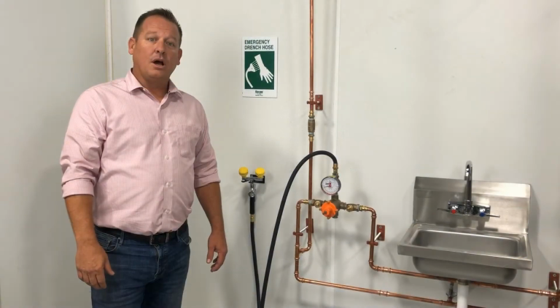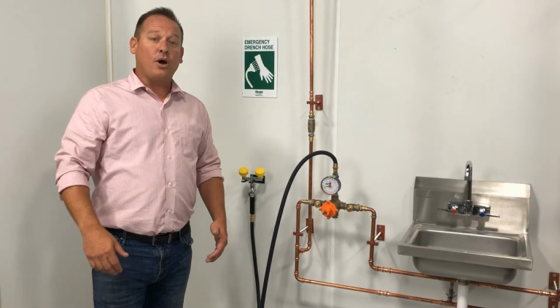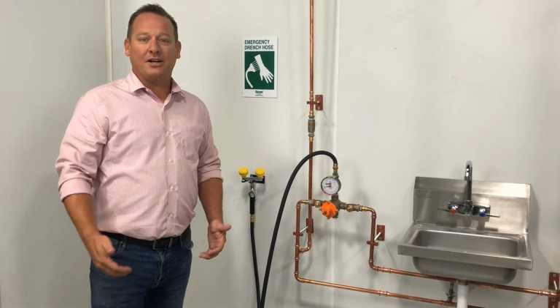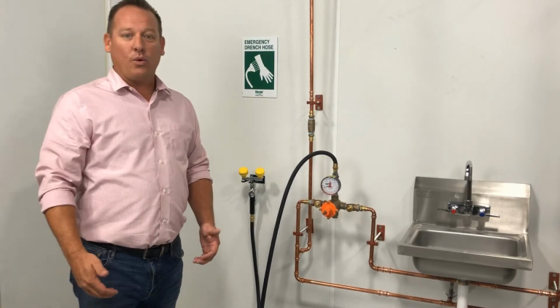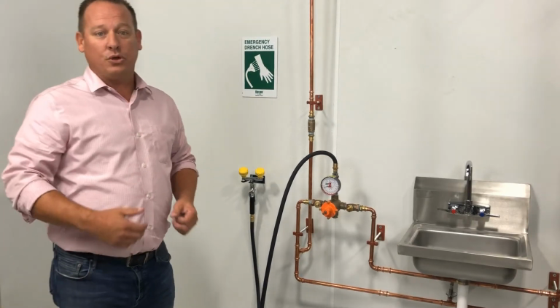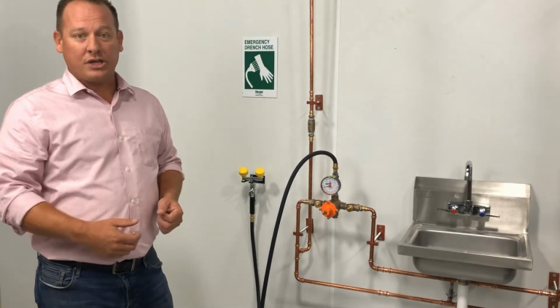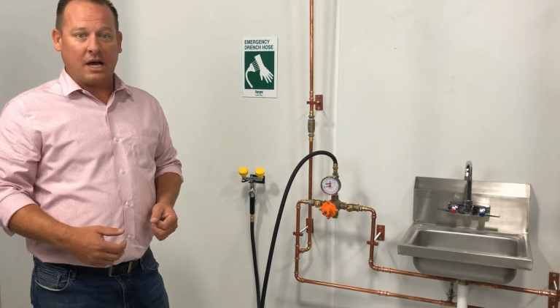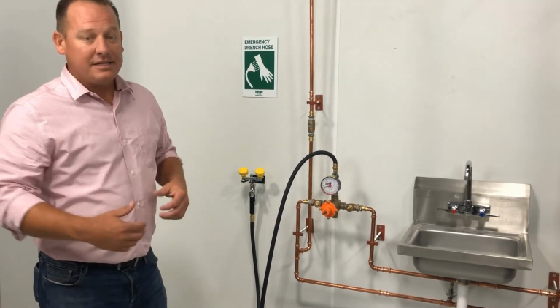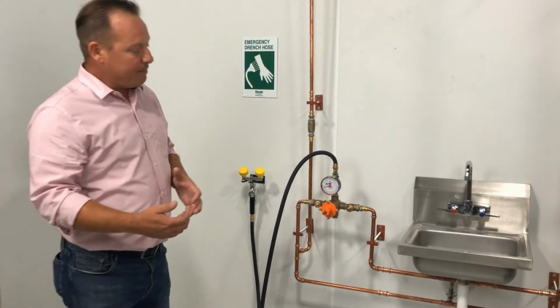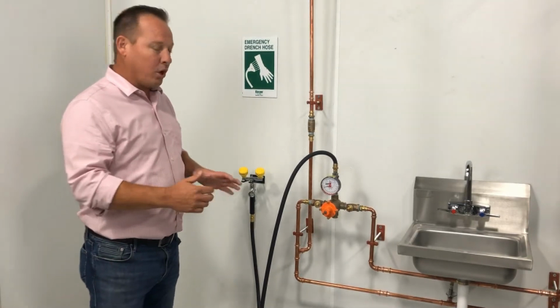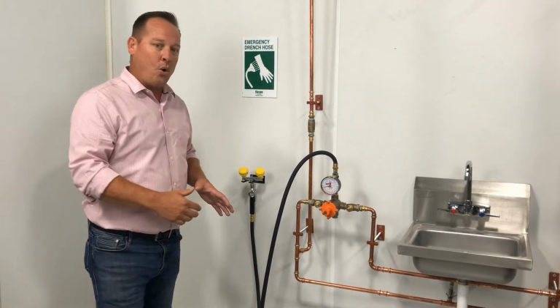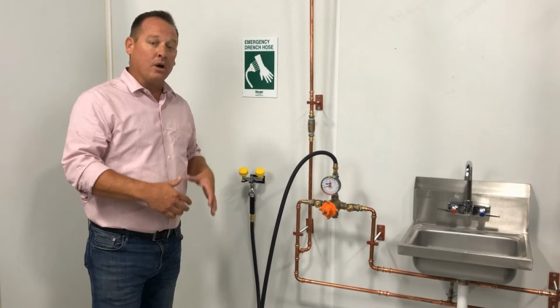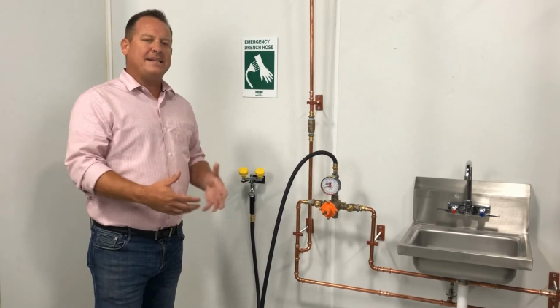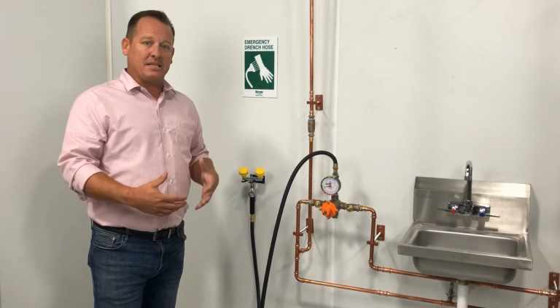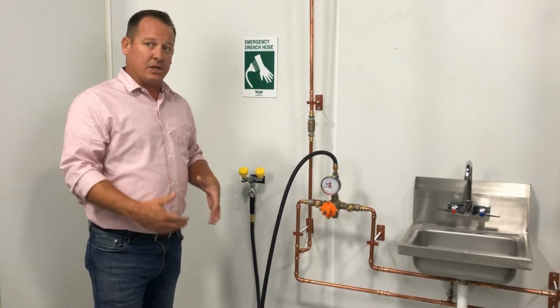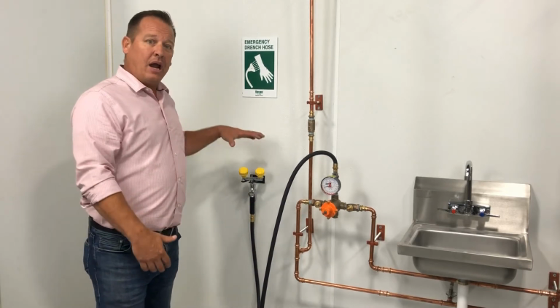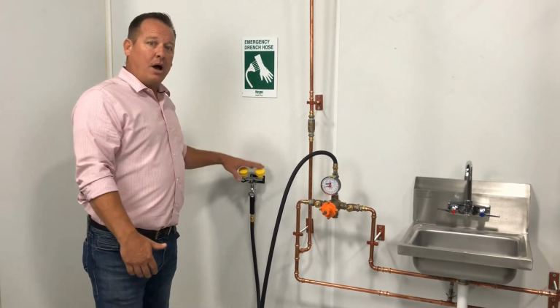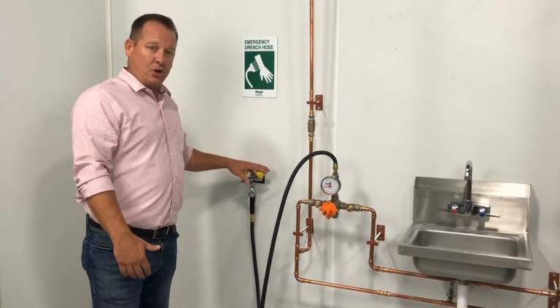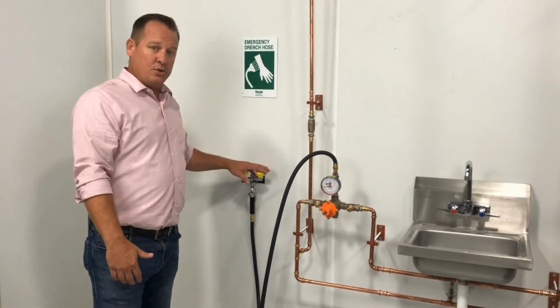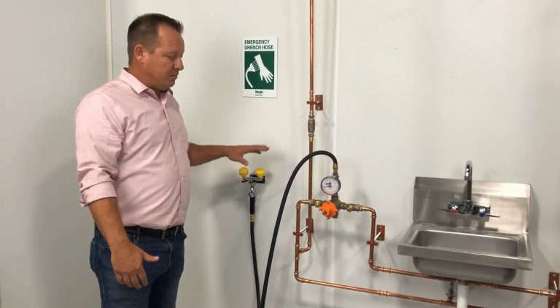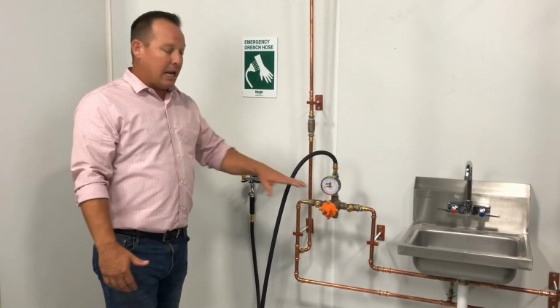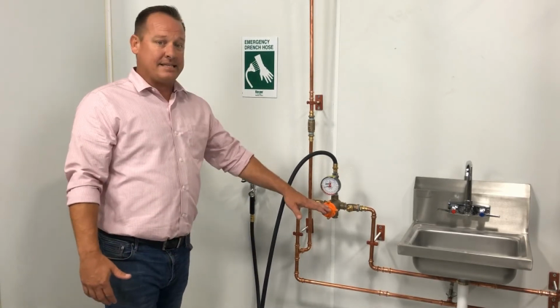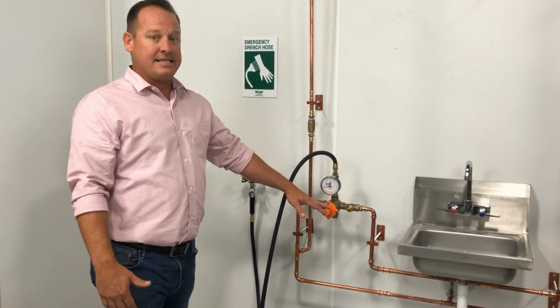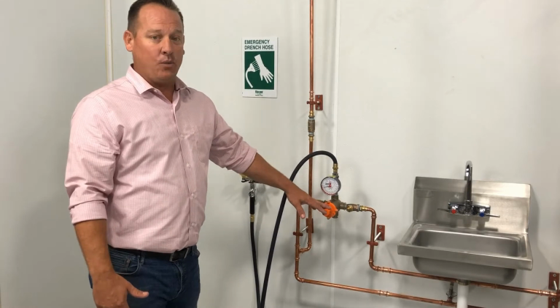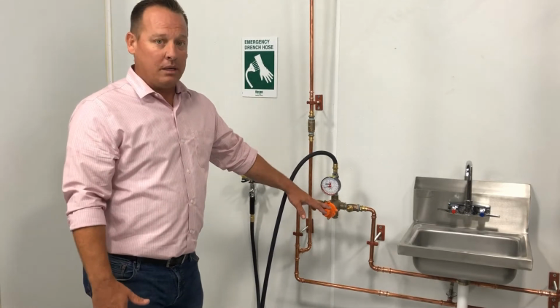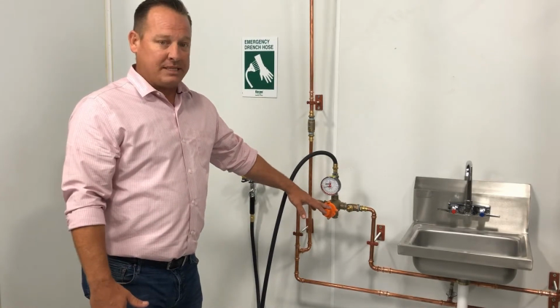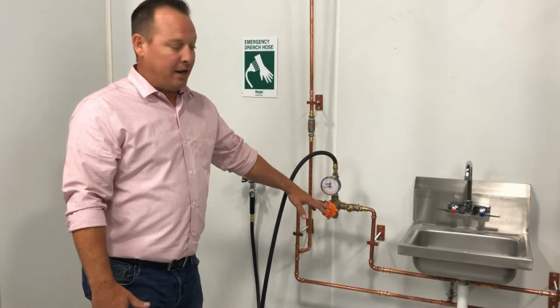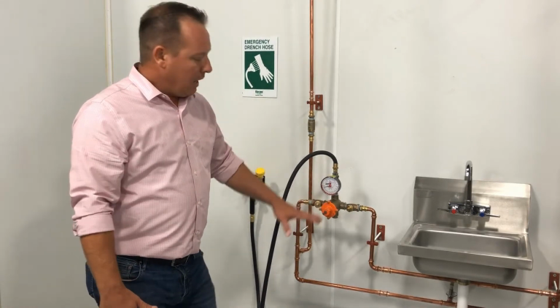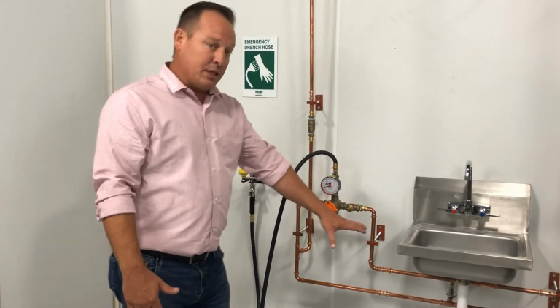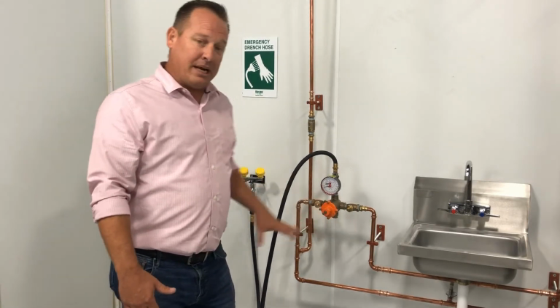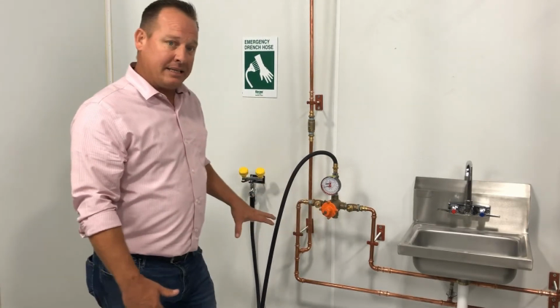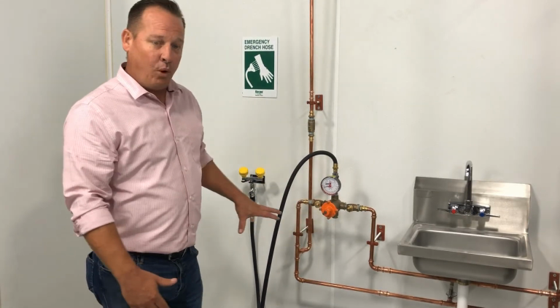Hello everyone, I'm Todd Schneider. Welcome to Water Tech with Todd. In this episode, we're going to be going over basic installation of an eyewash and drenching hose system, an ASSE 1071 mixing valve, and then the piping and how to get to this point.